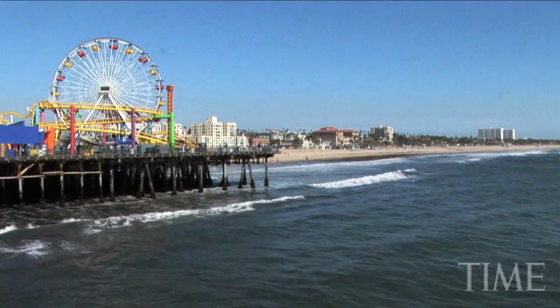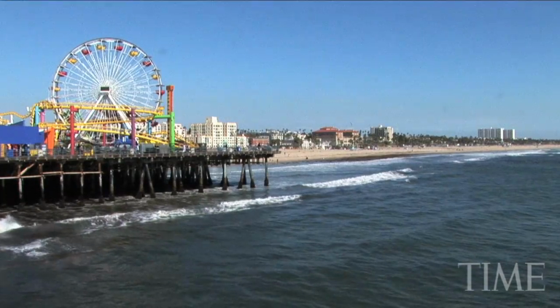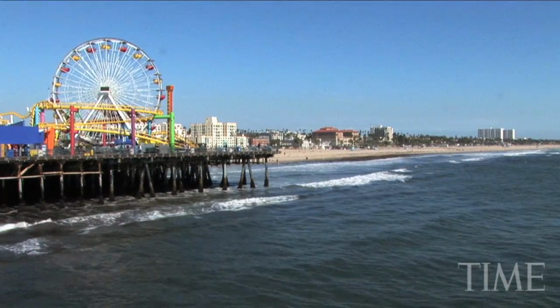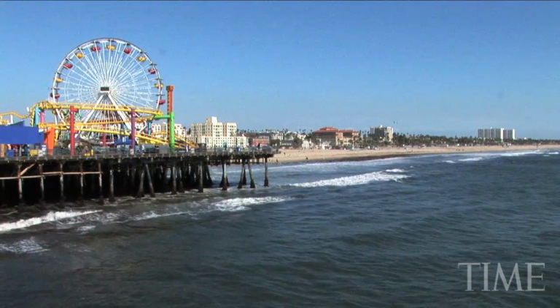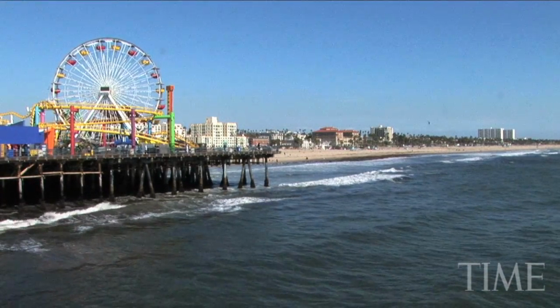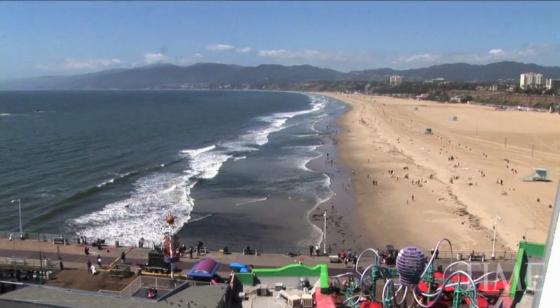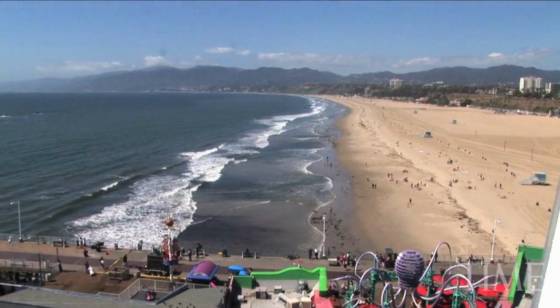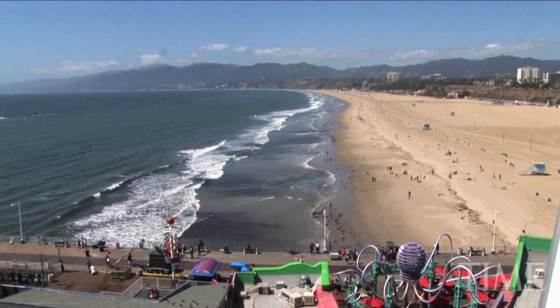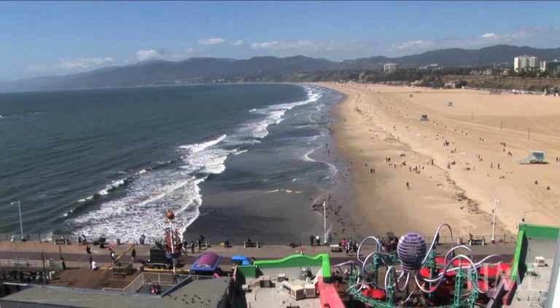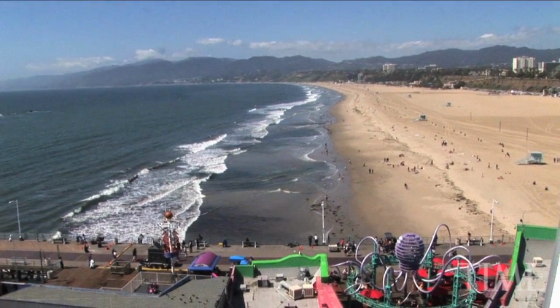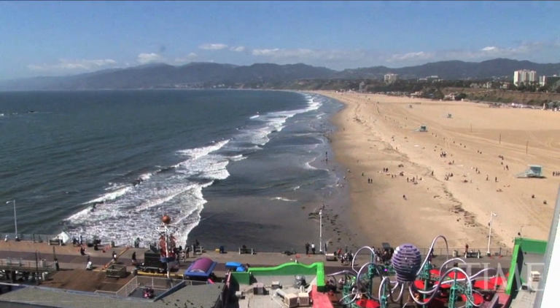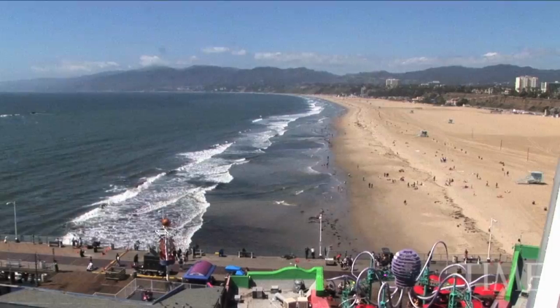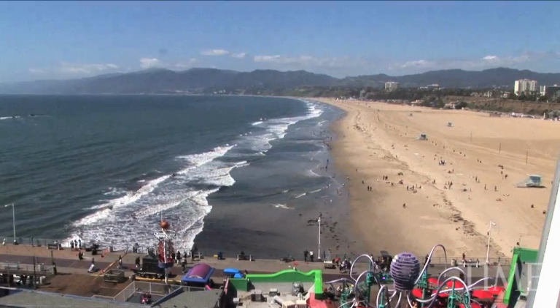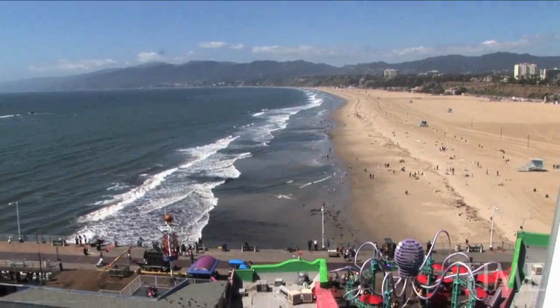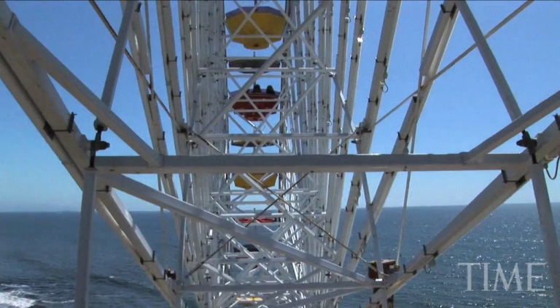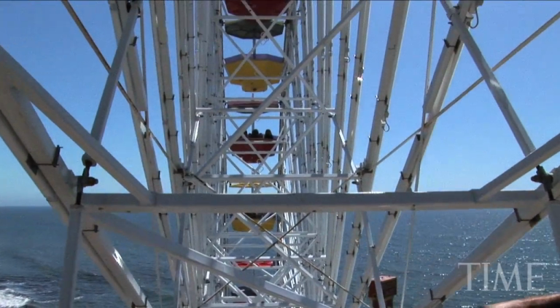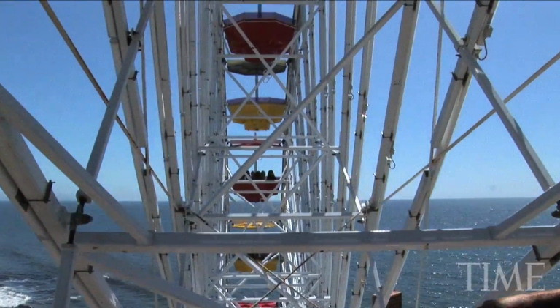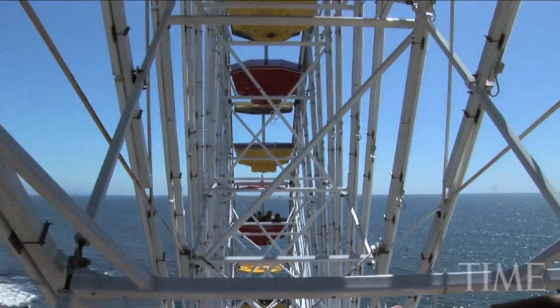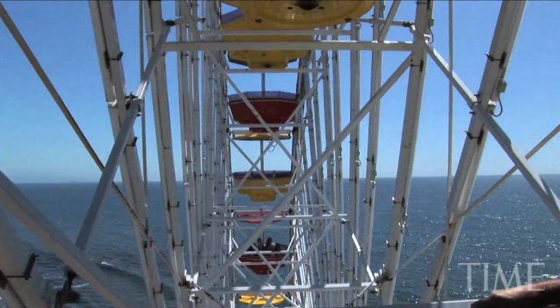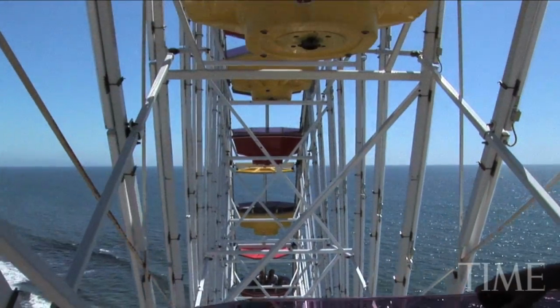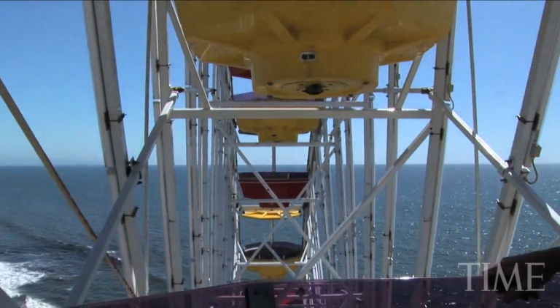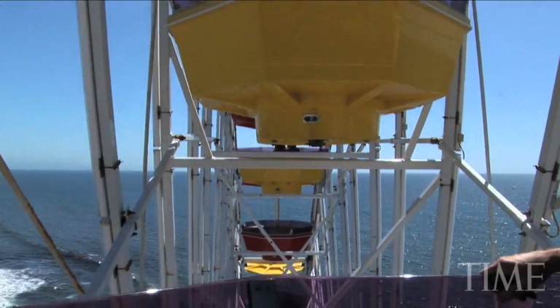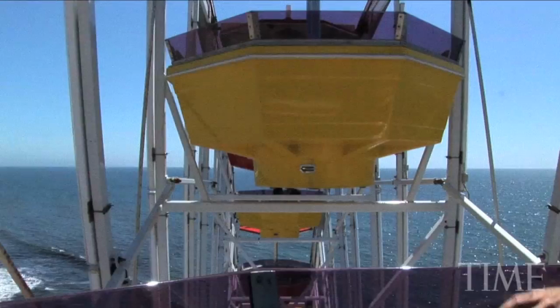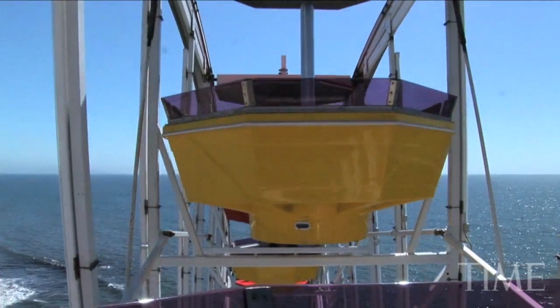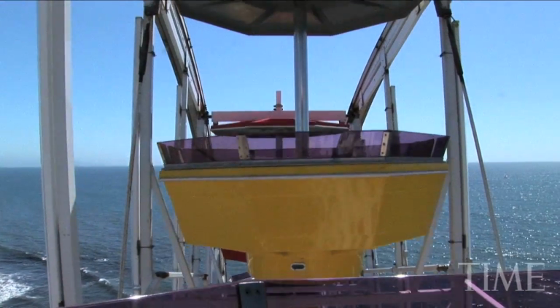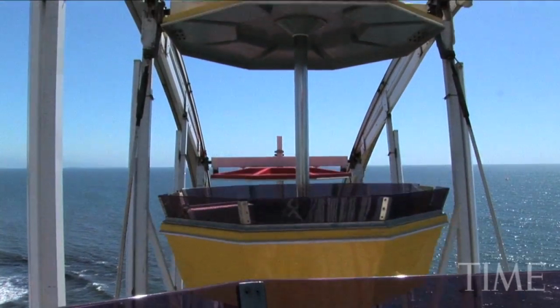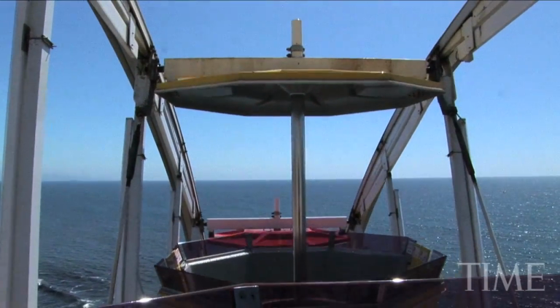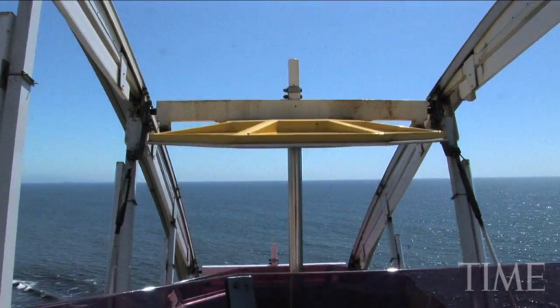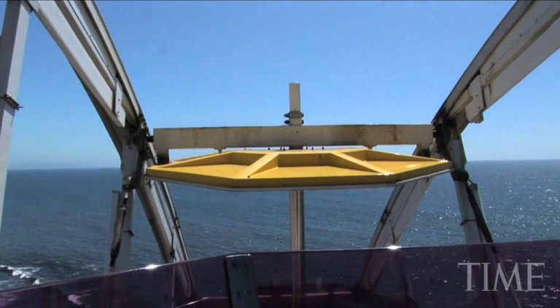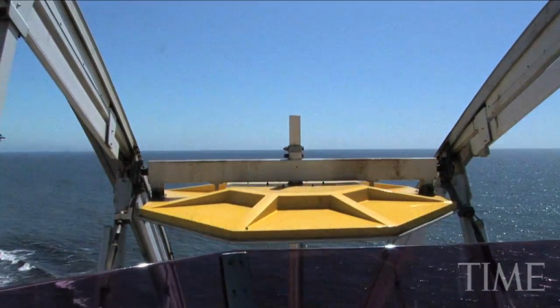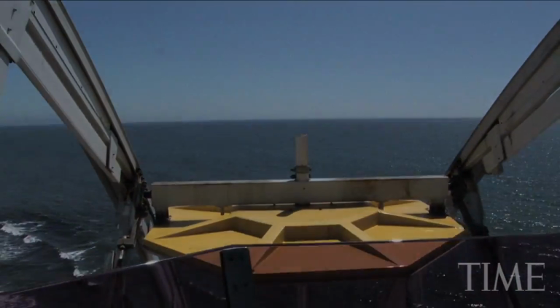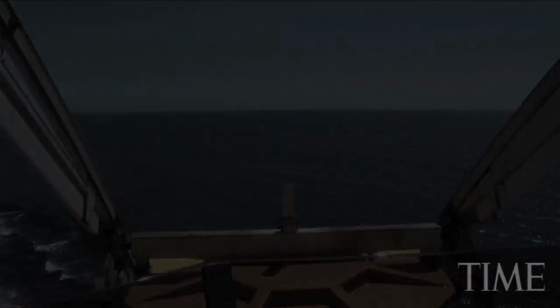During the day, the wheel has one of the best views in Los Angeles, from Venice to Malibu to Catalina. And when the sun goes down, the wheel has stunning light shows that come to life.